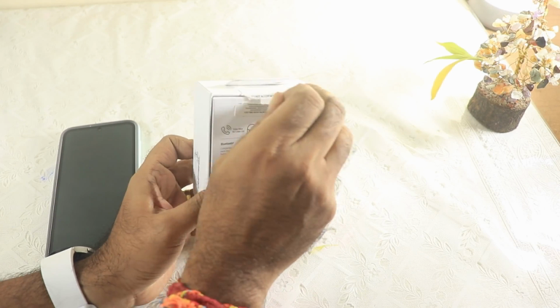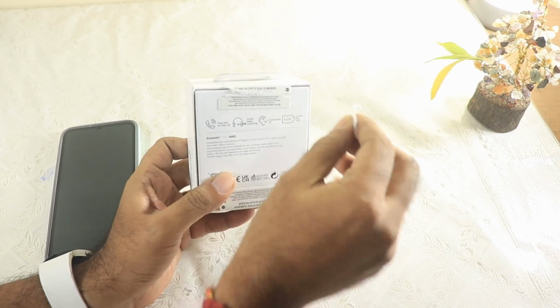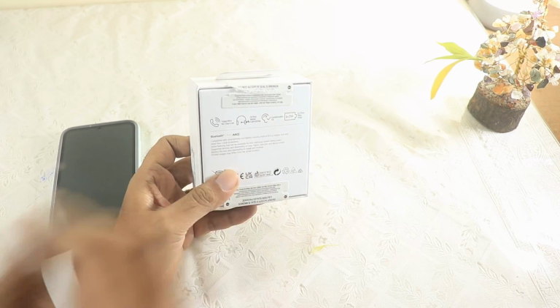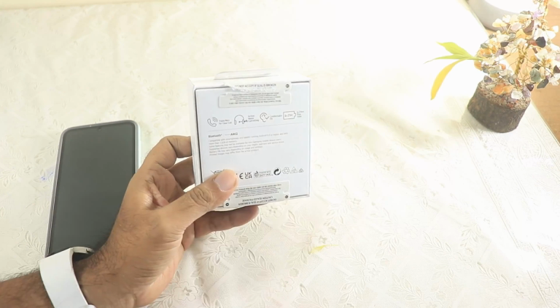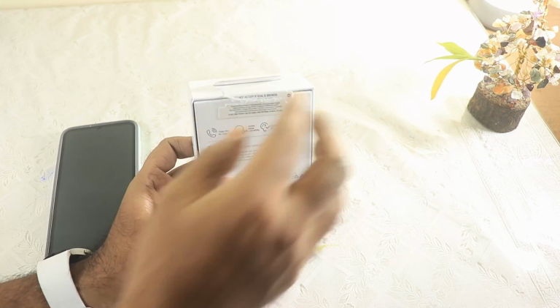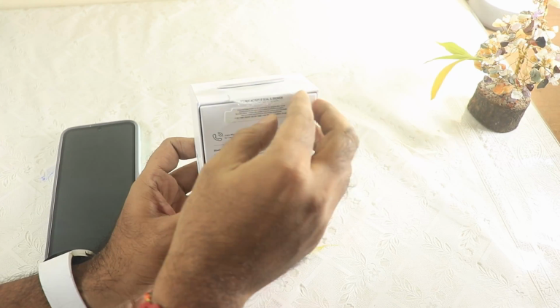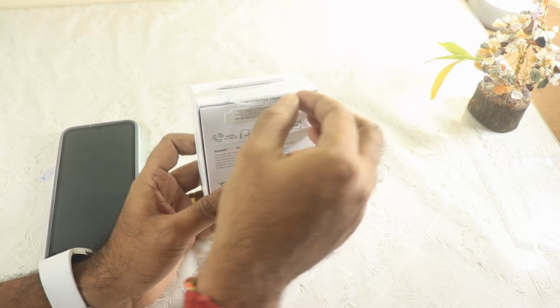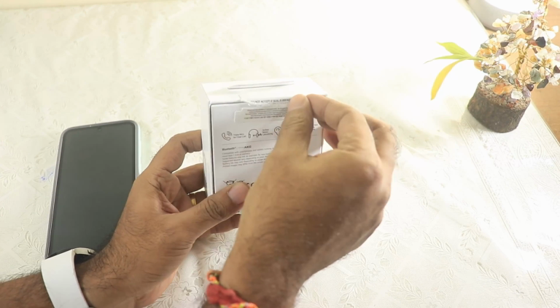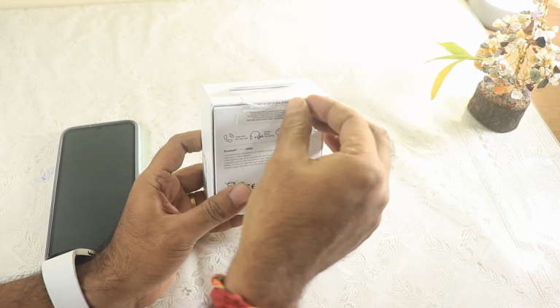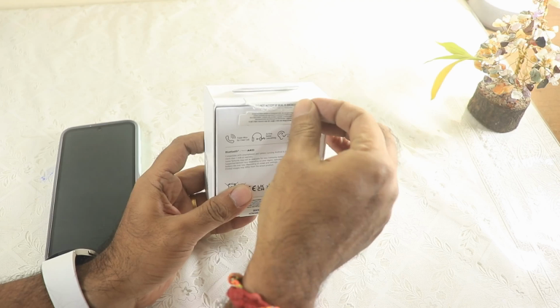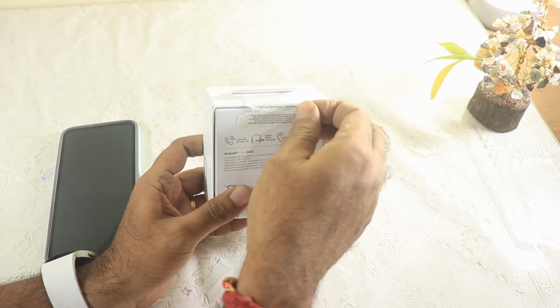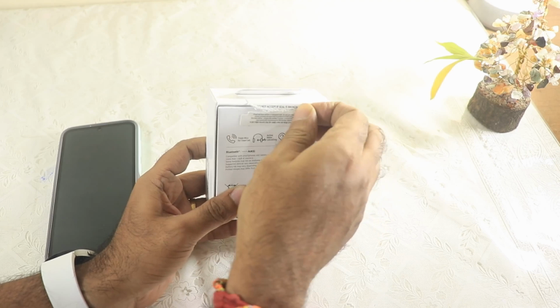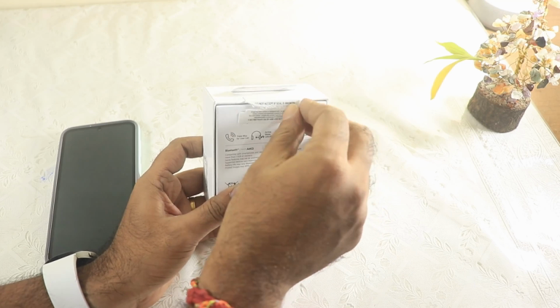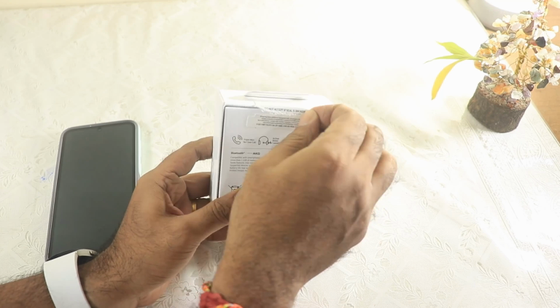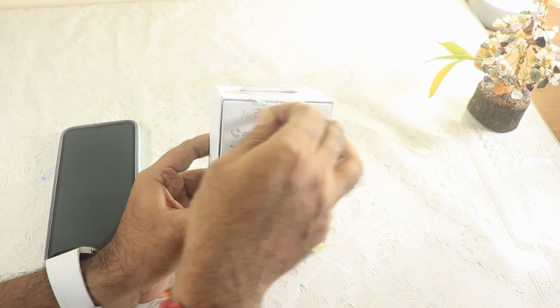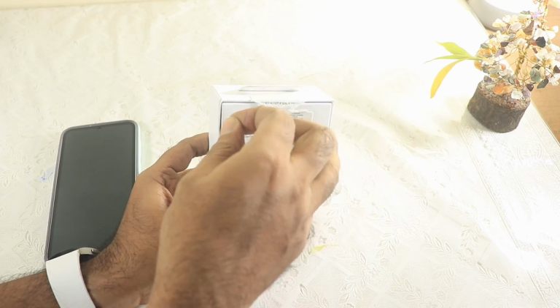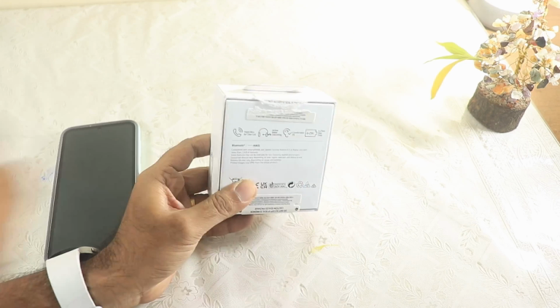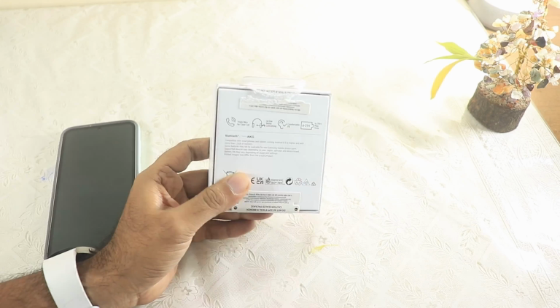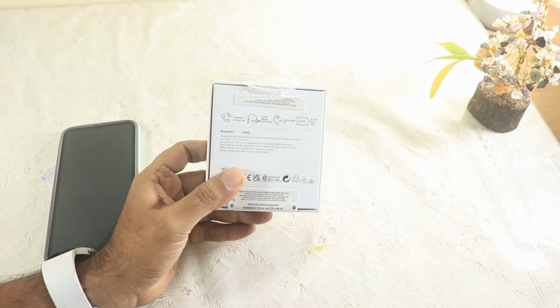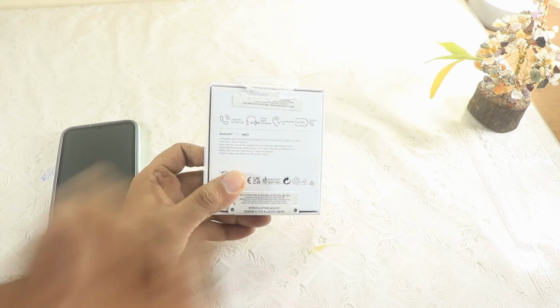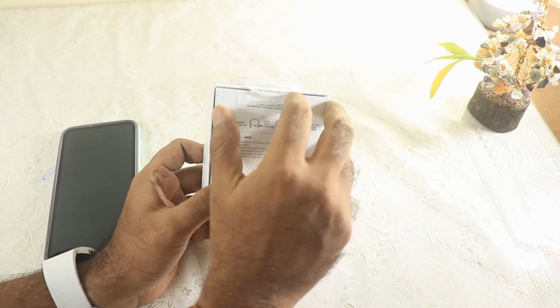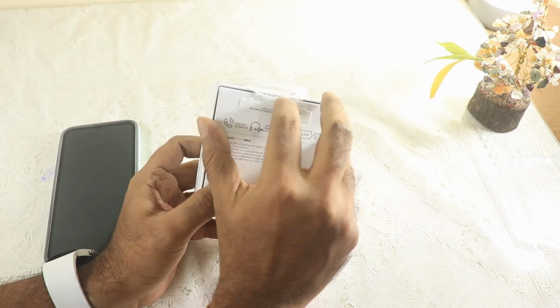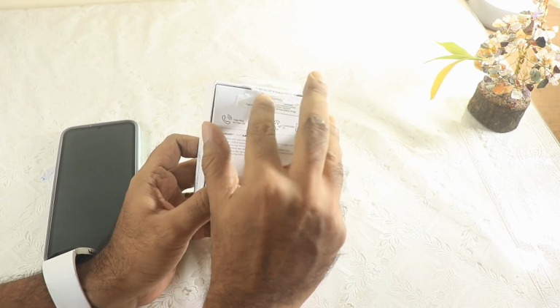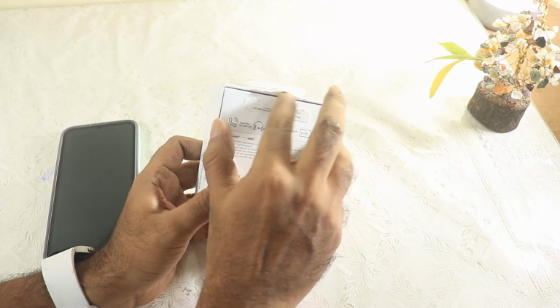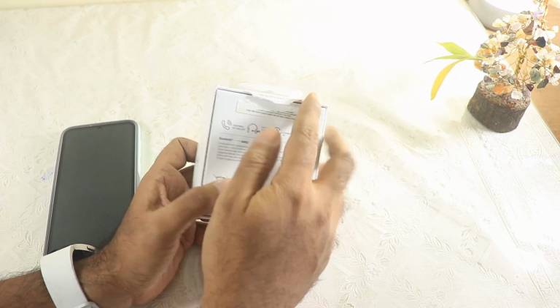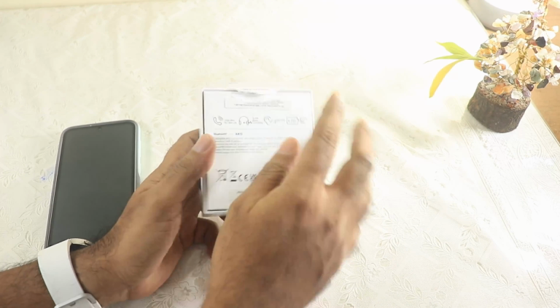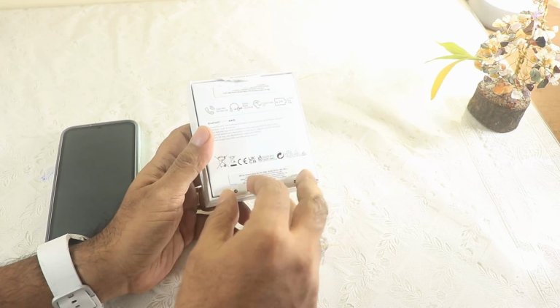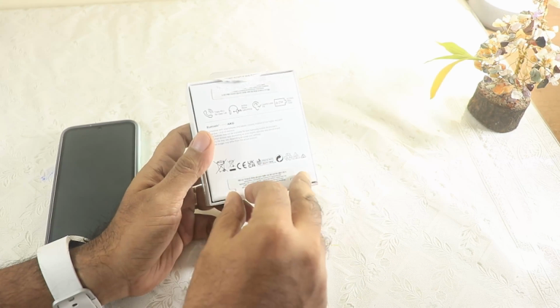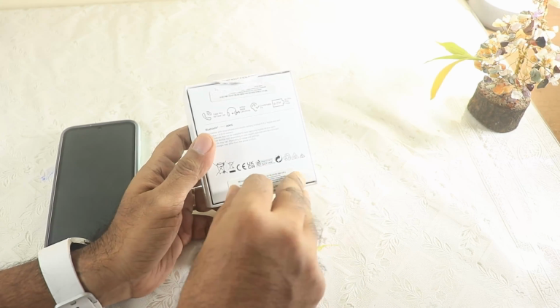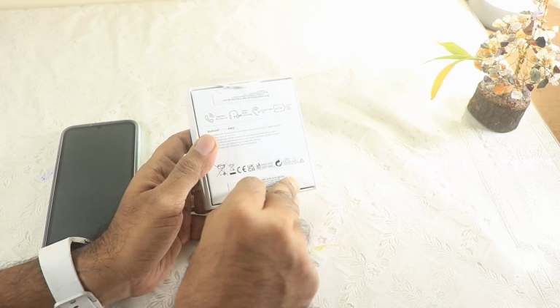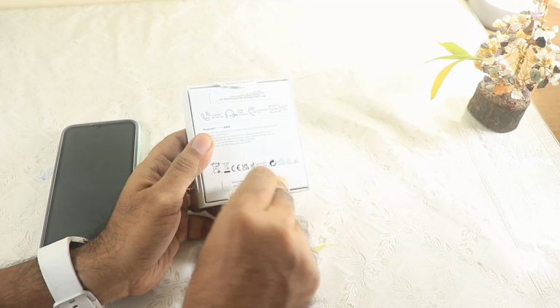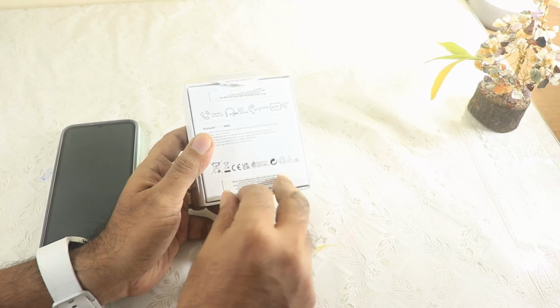Going green is a great initiative — Samsung is maybe replicating Apple or Apple is replicating Samsung, whatever it may be. This is the cell box that you get inside.